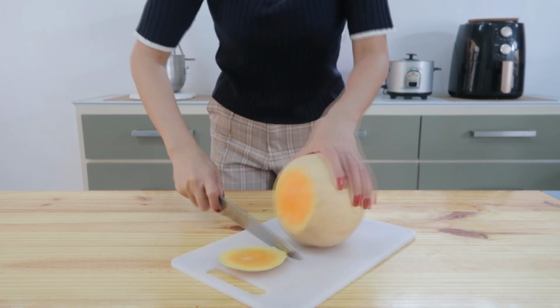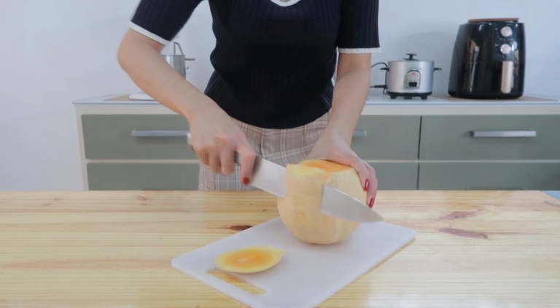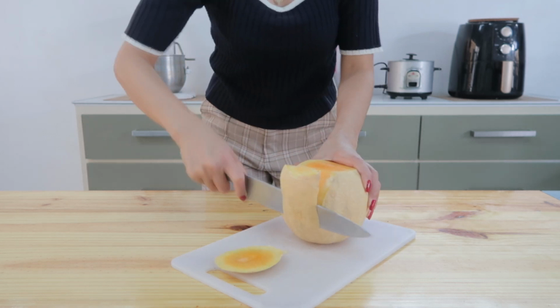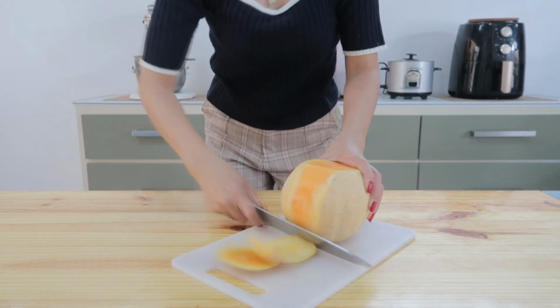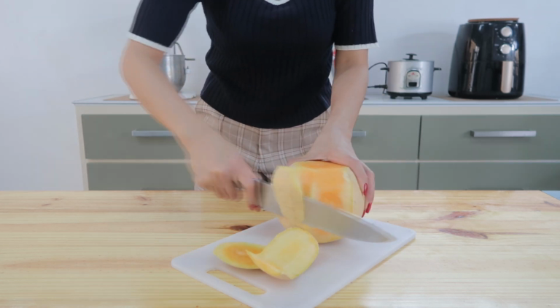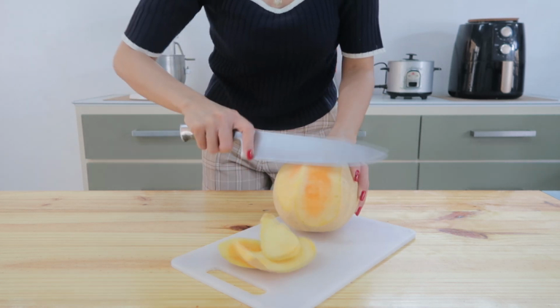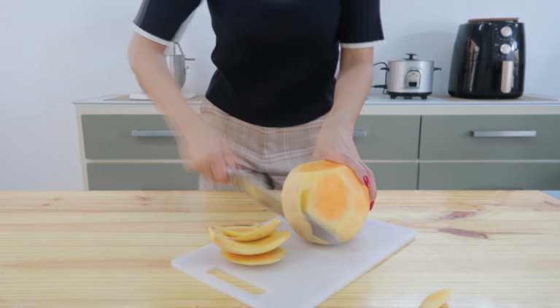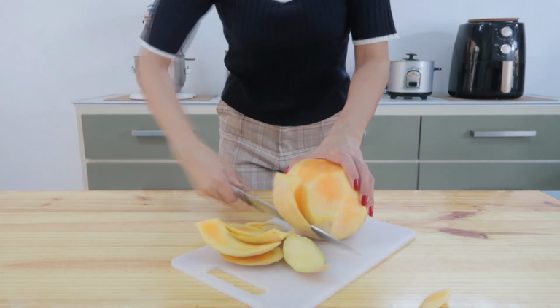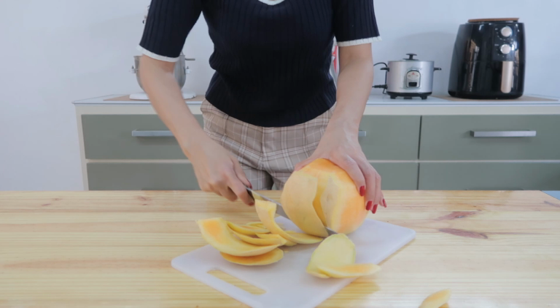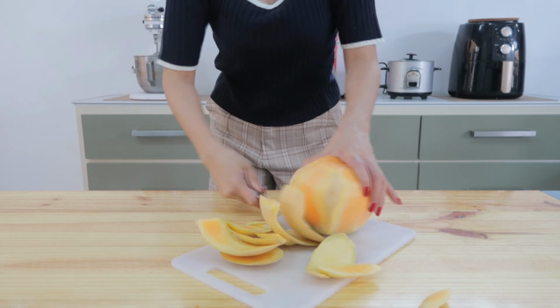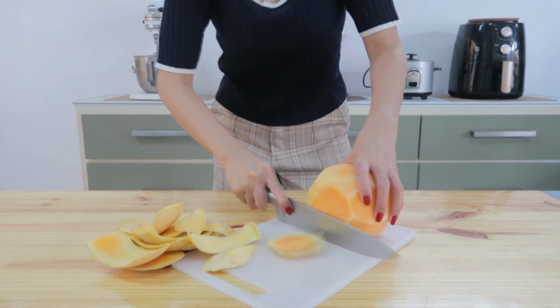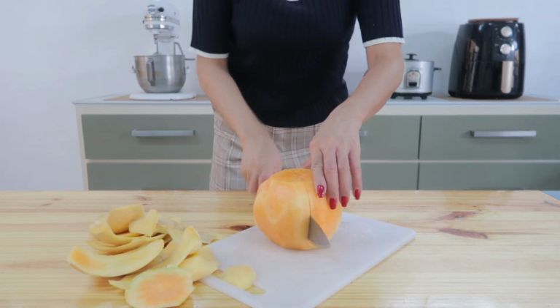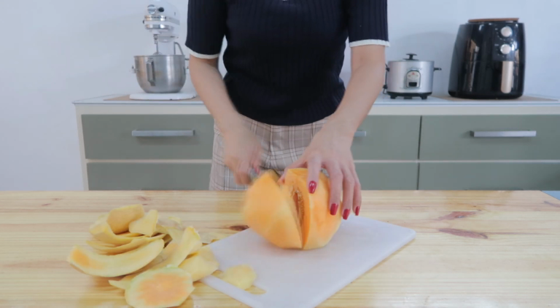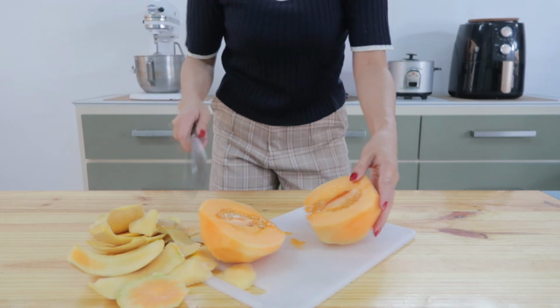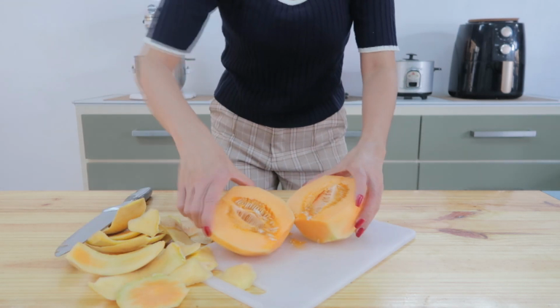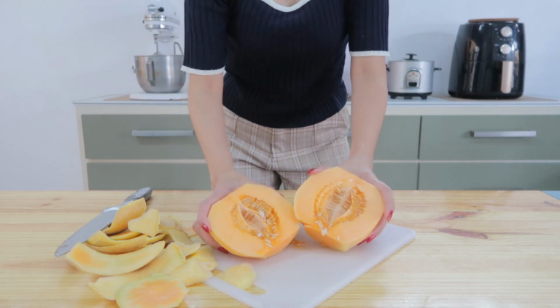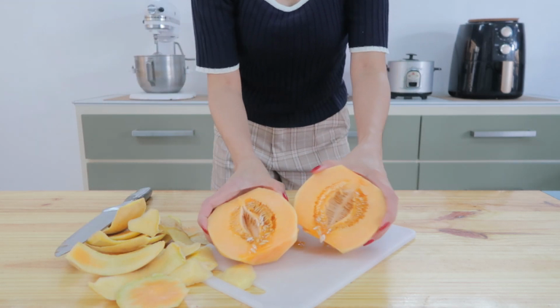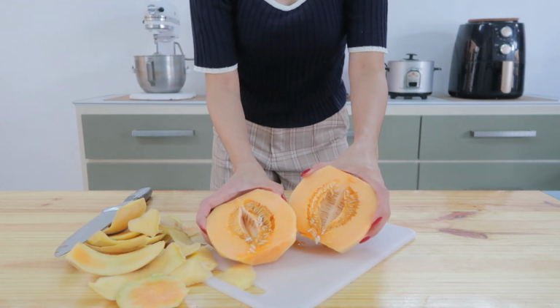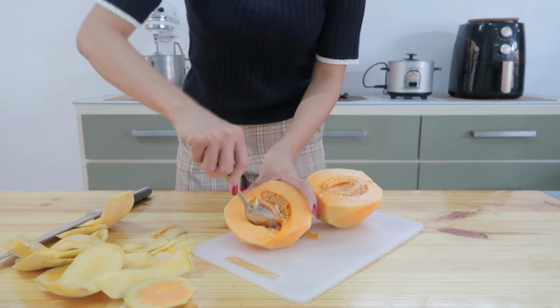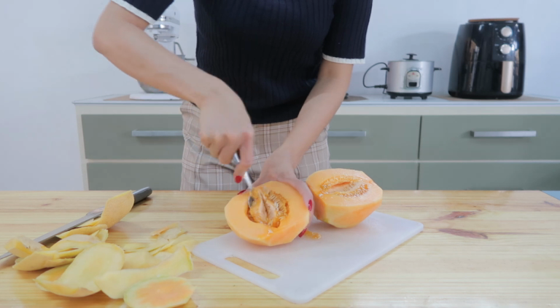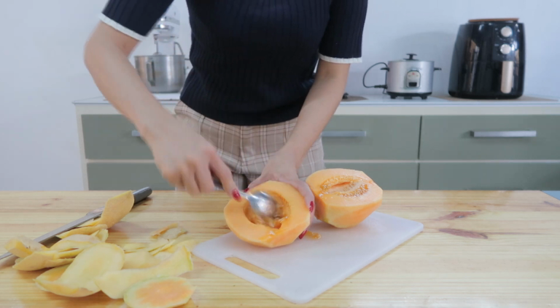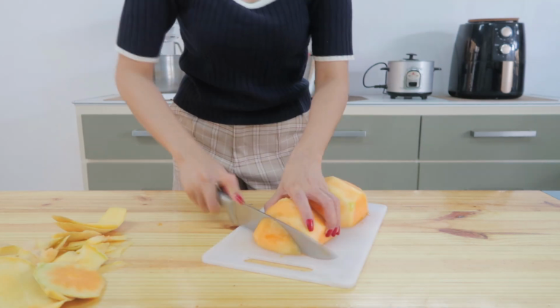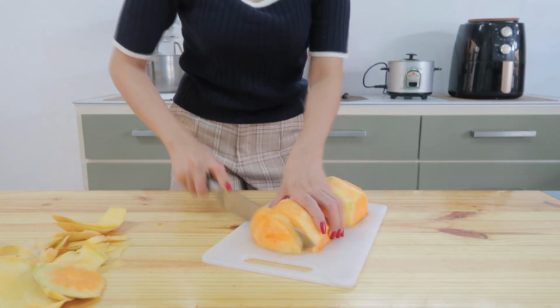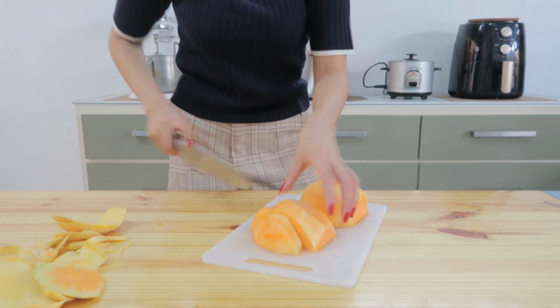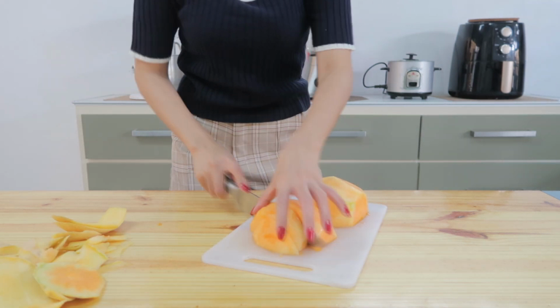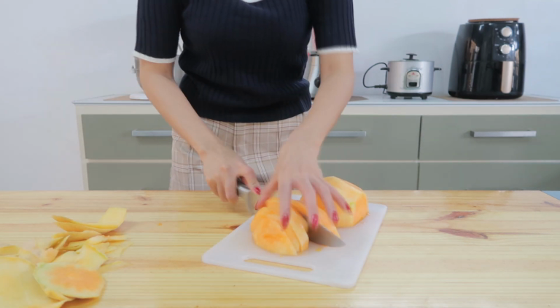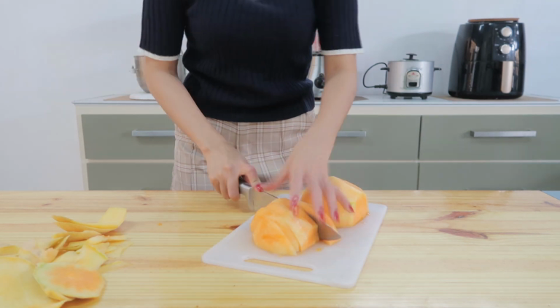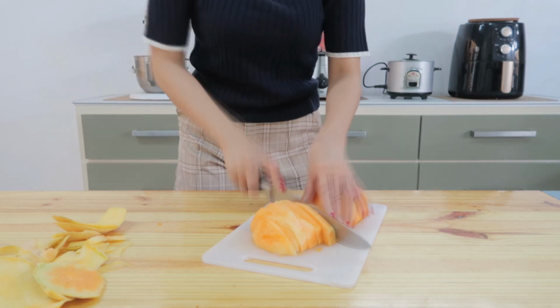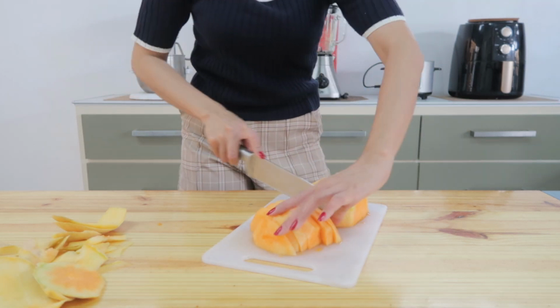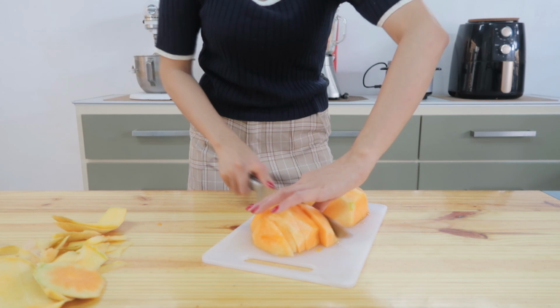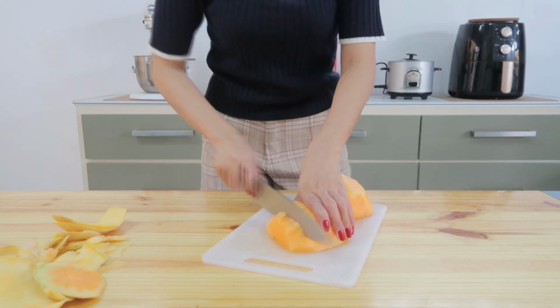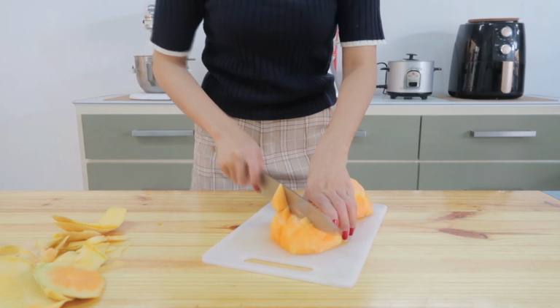You'll just need a cantaloupe melon. Now this fruit is rich in antioxidants, vitamins, and minerals. It contains selenium, beta-carotene, vitamin C, choline, vitamin A, vitamin E, vitamin K, and B vitamins.